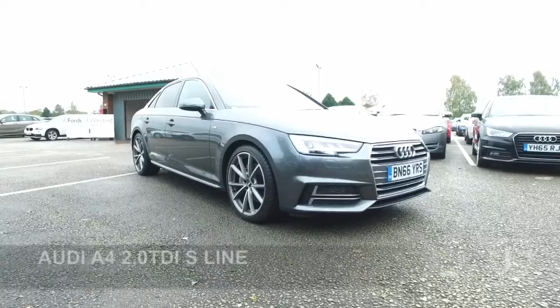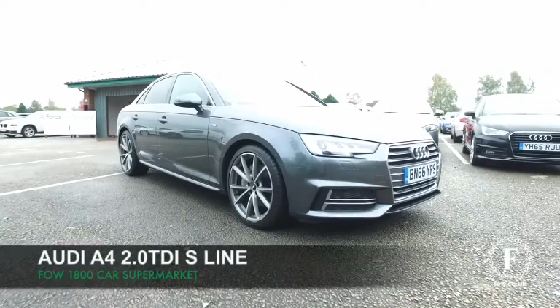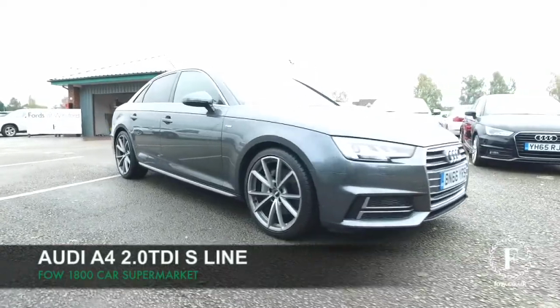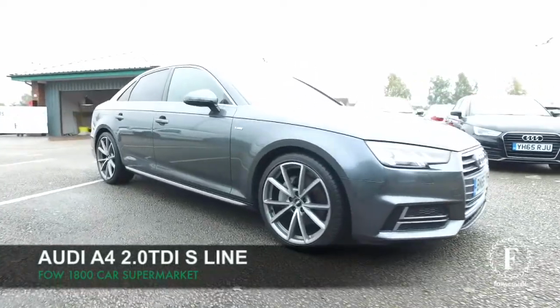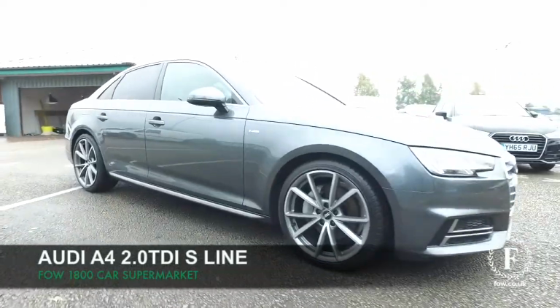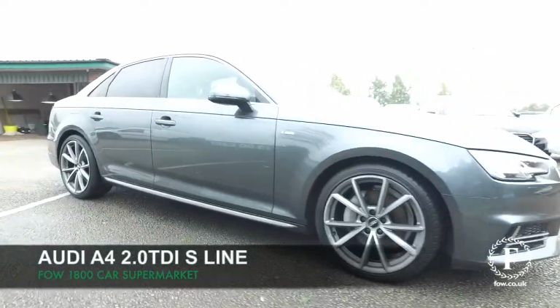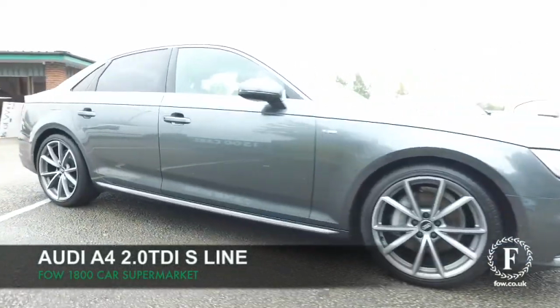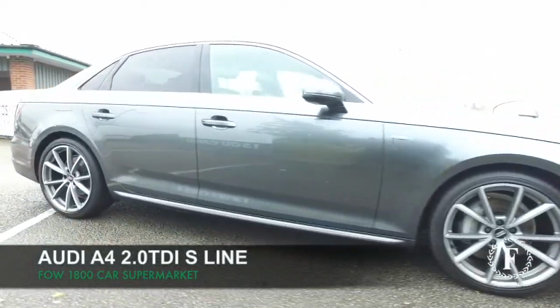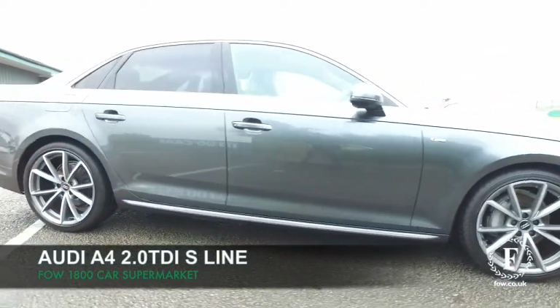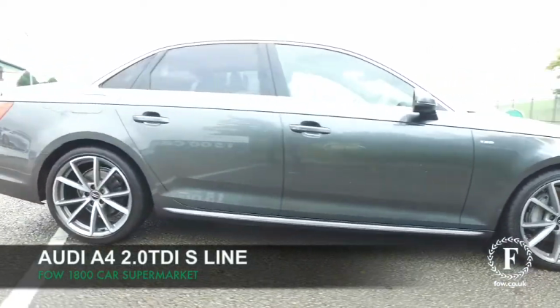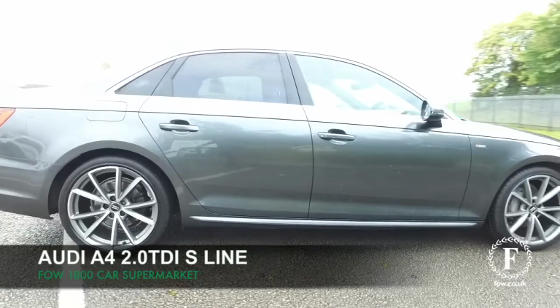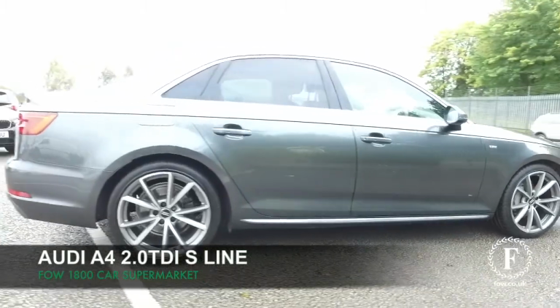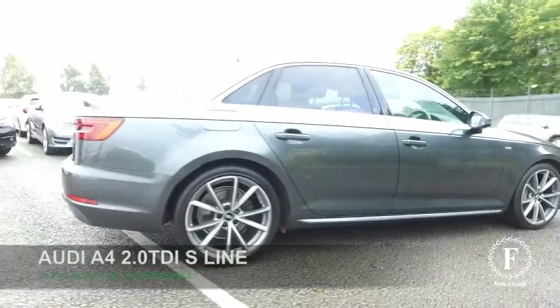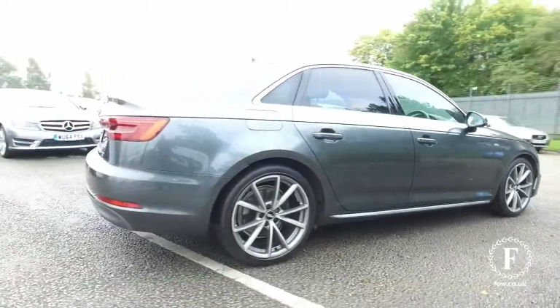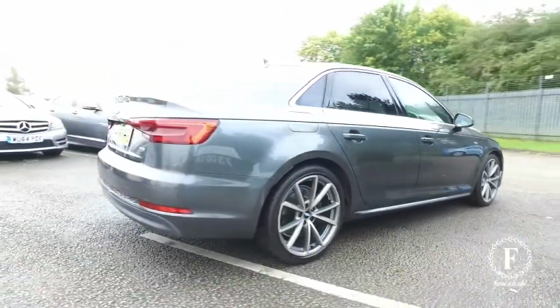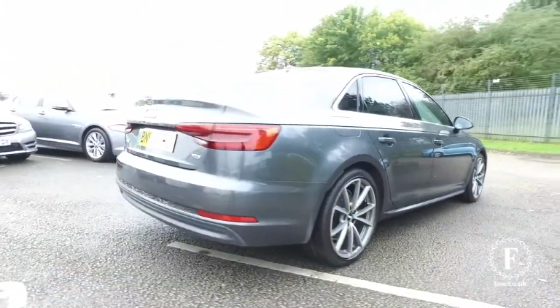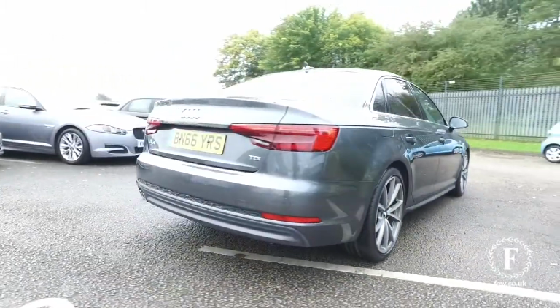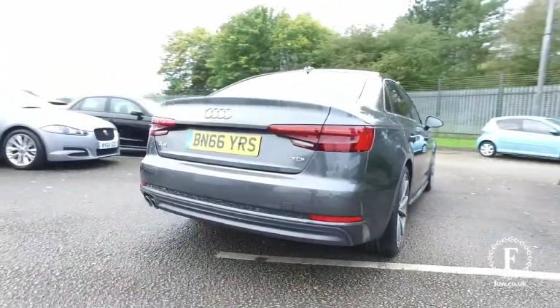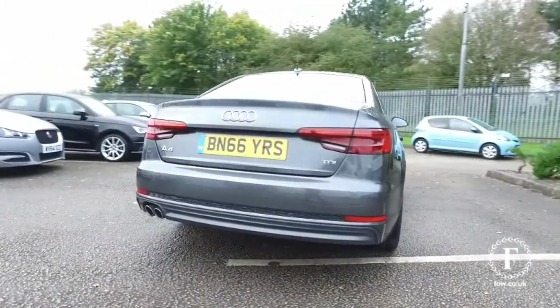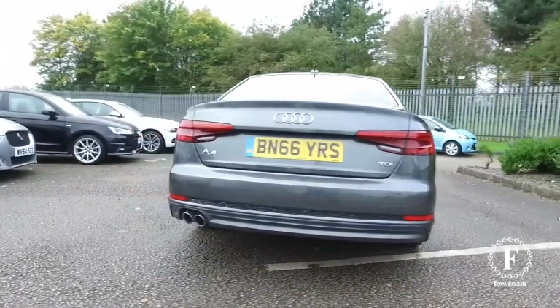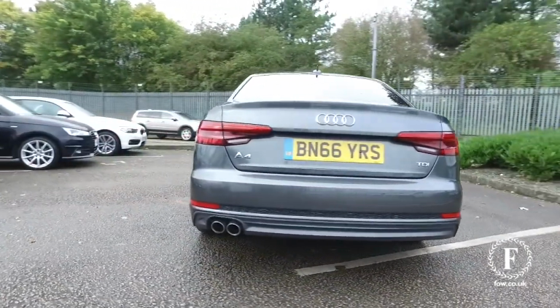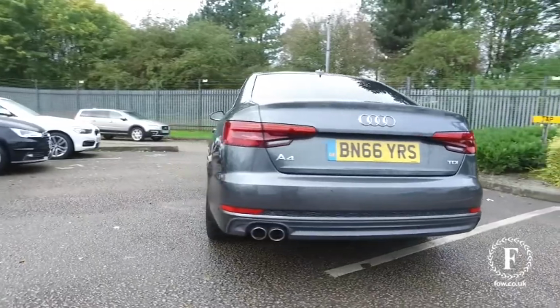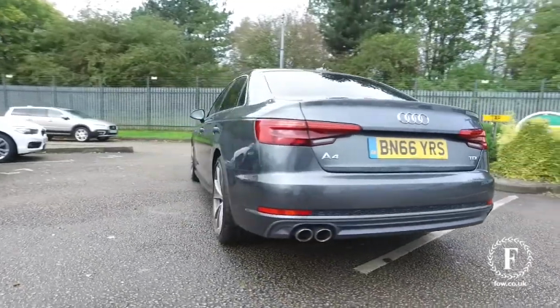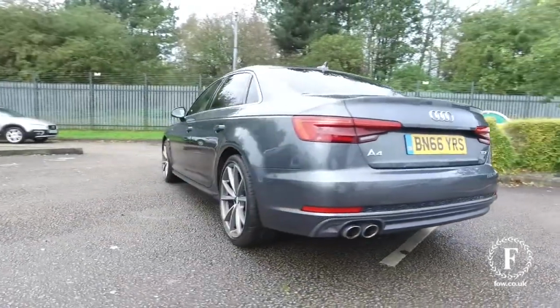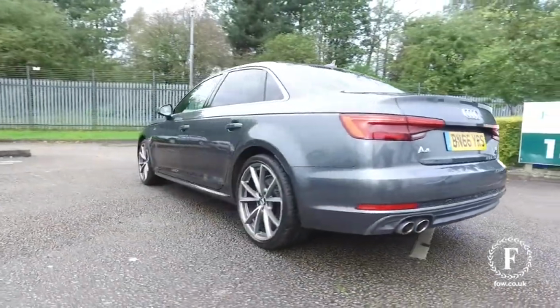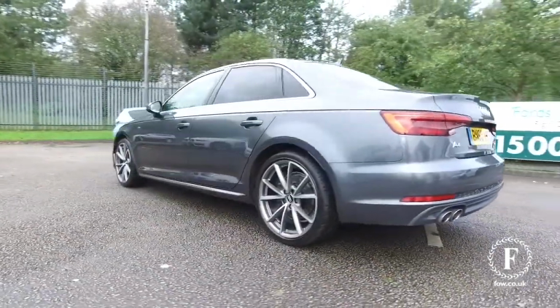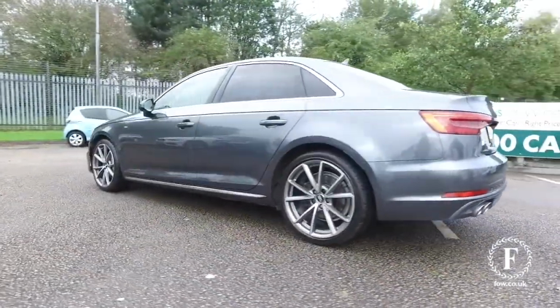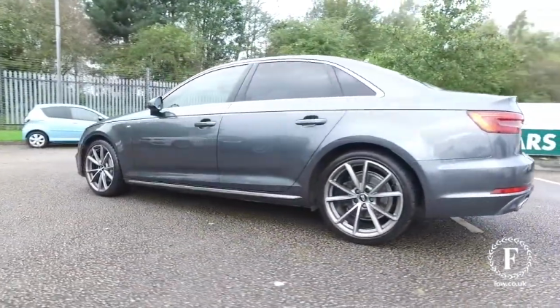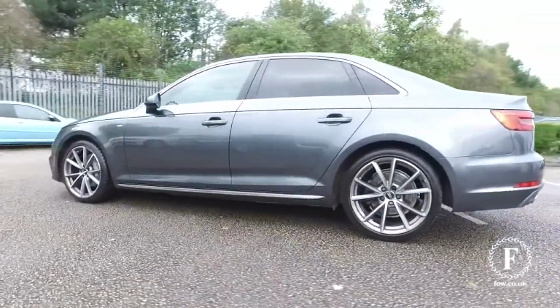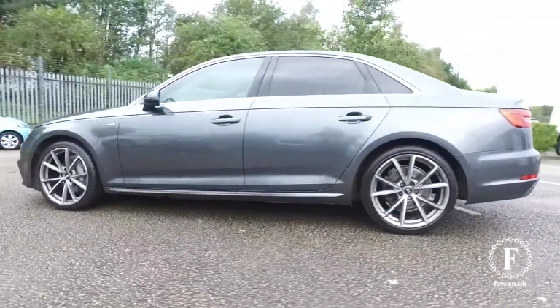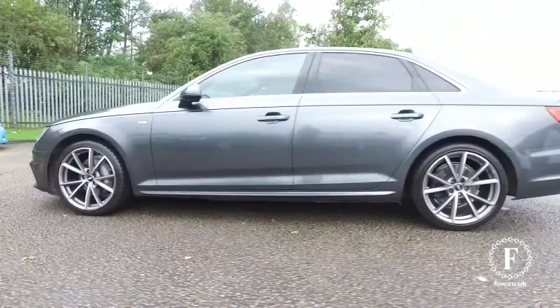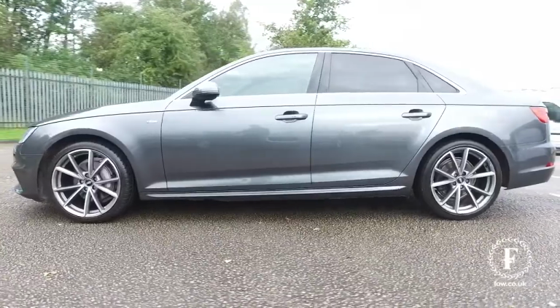Here we have an Audi A4. This is a great car and I think you'll really be impressed with the spec on offer and the way it drives. The 2 litre diesel engine is a very fine performer — 190 brake horsepower, so it doesn't half shift.